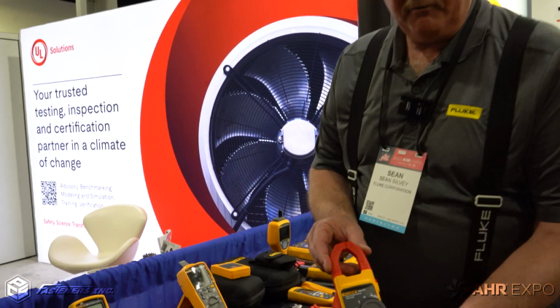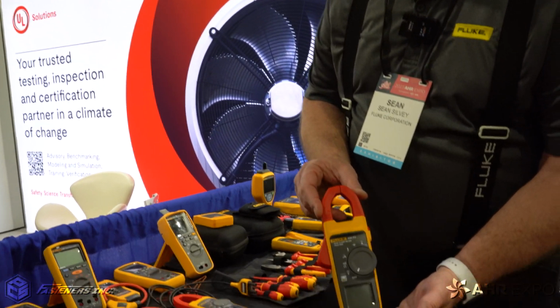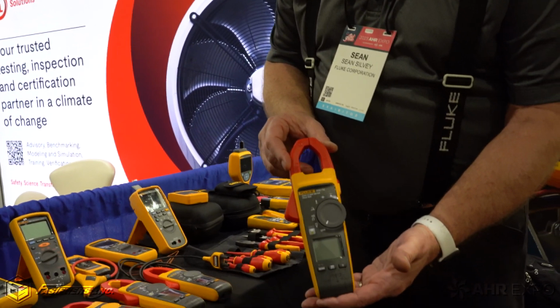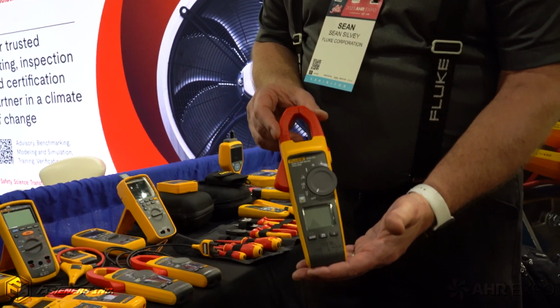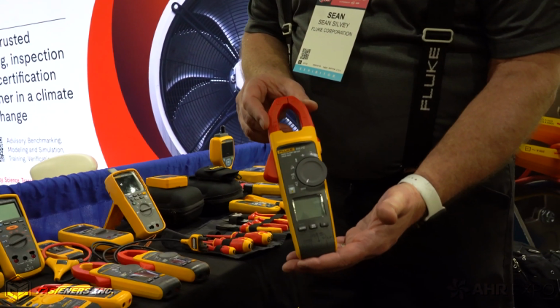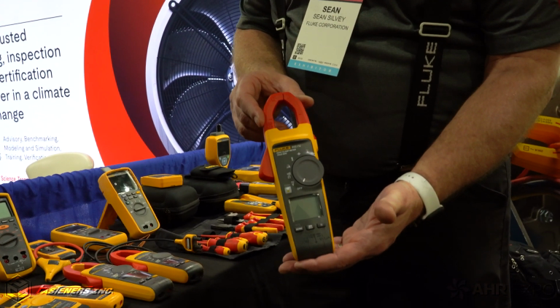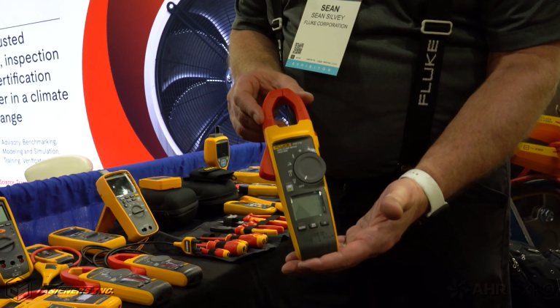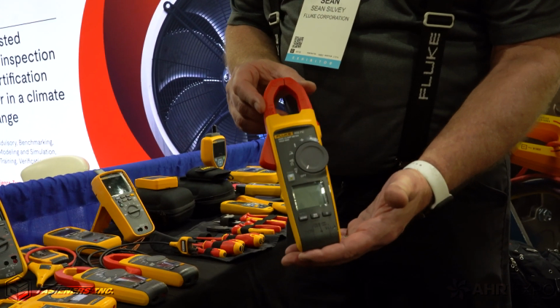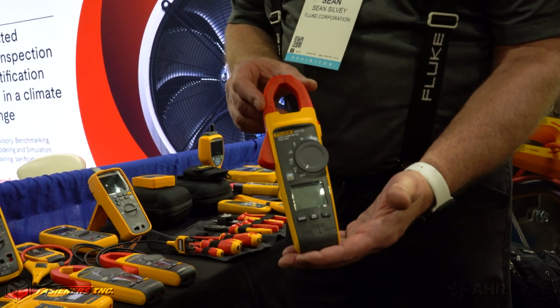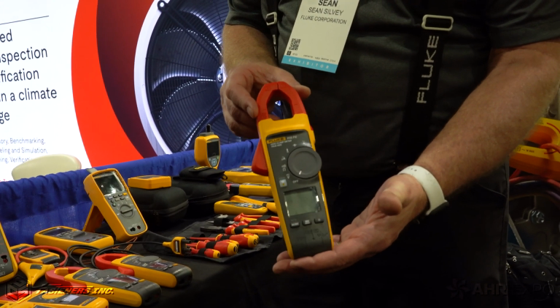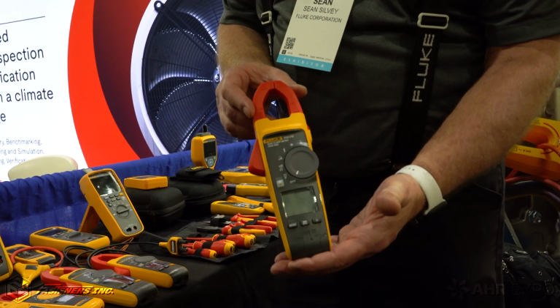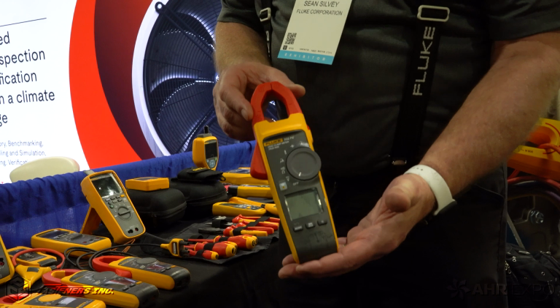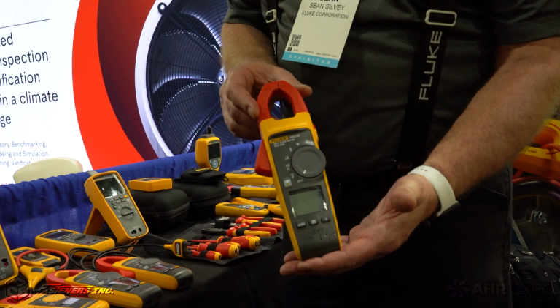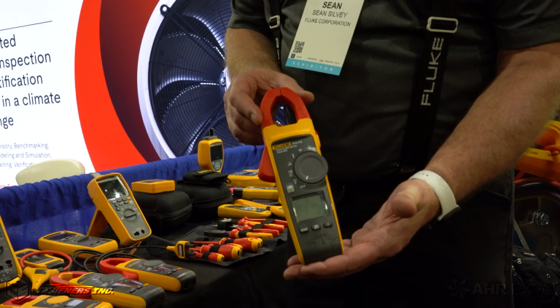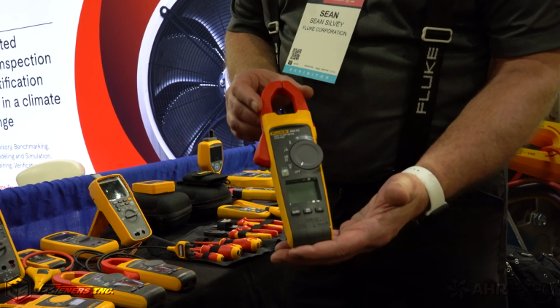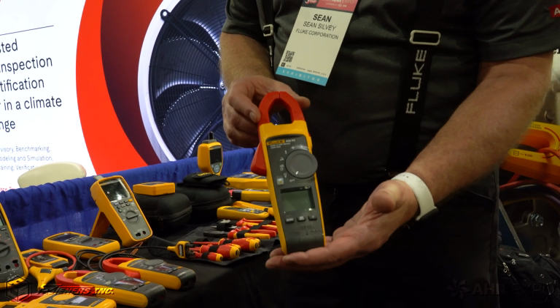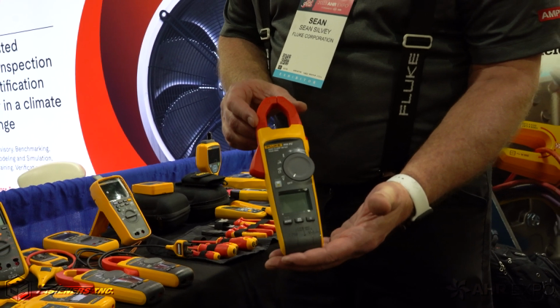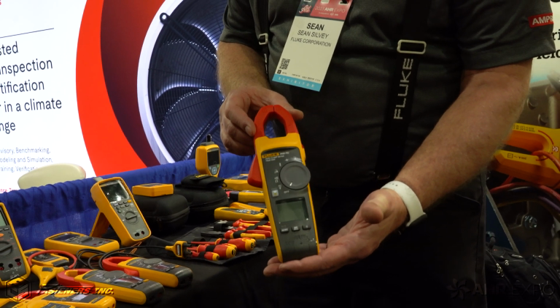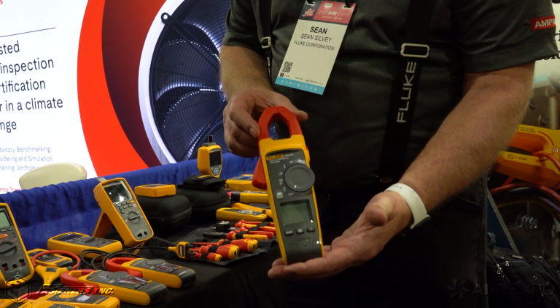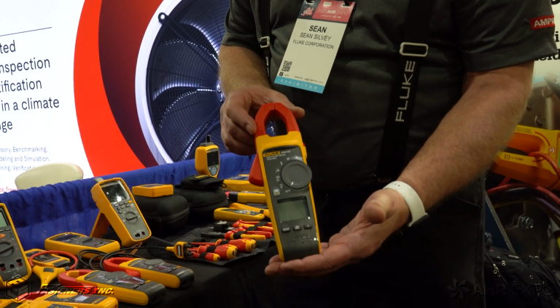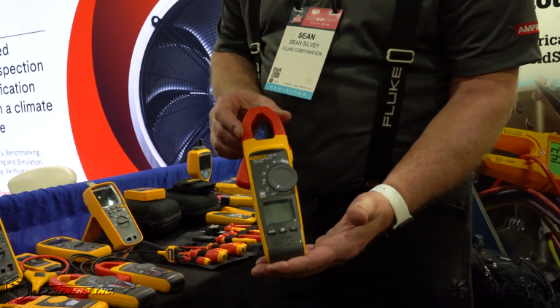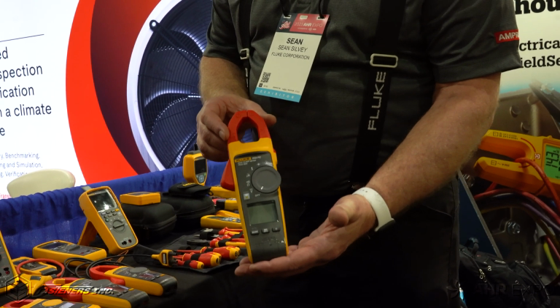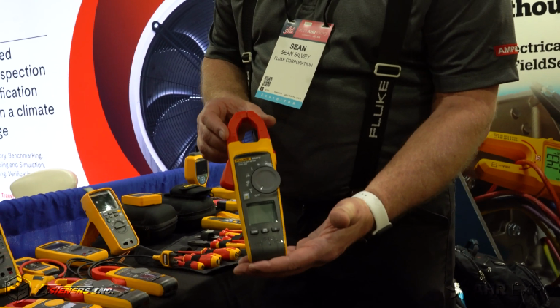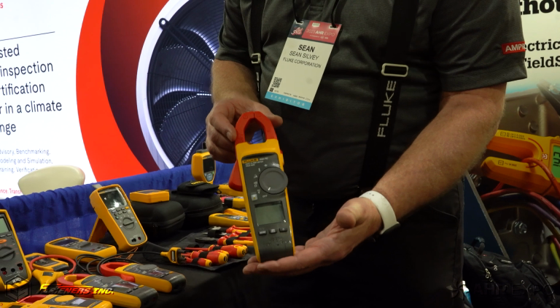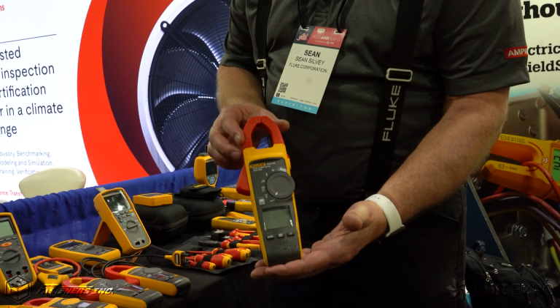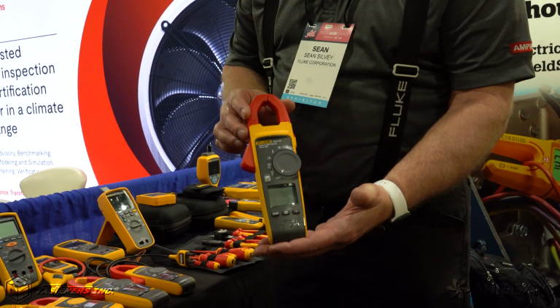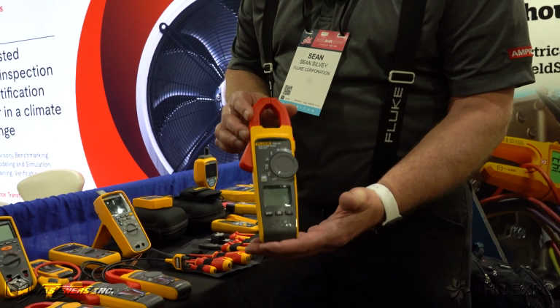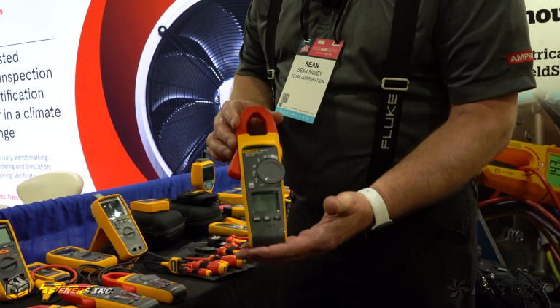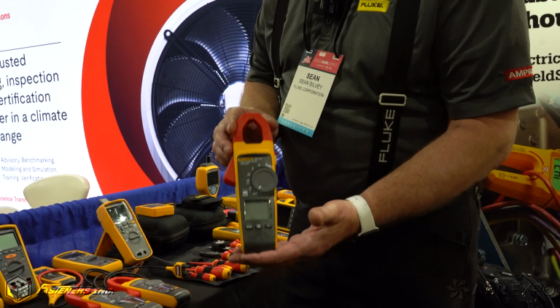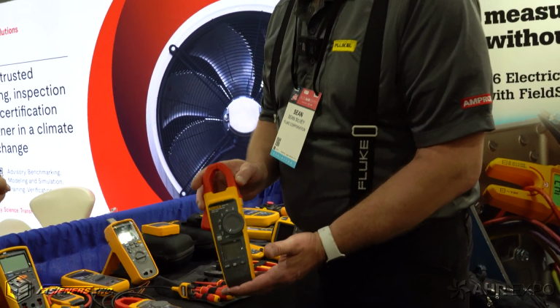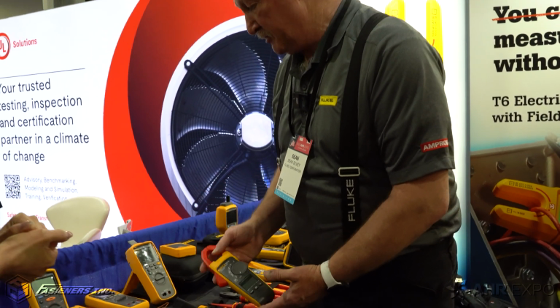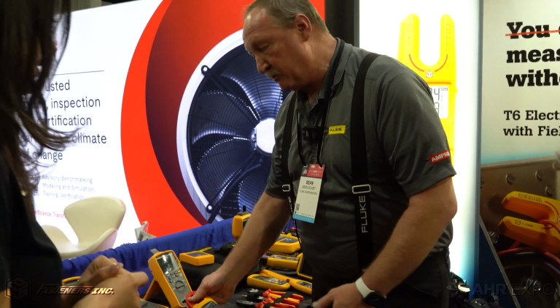Right here we have the 902 FC. This really is the tried and true plant meter that's out in the industry. Microamps, temperature, capacitance, voltage, amperage — all-in-one. What a game-changer on this one.